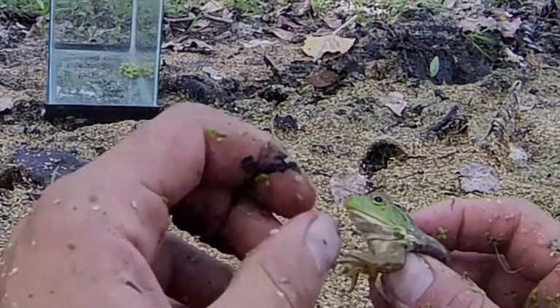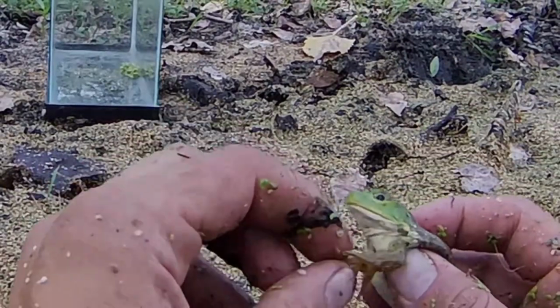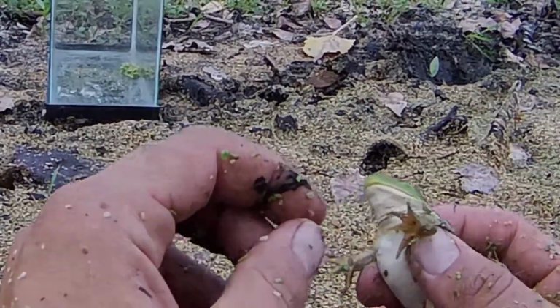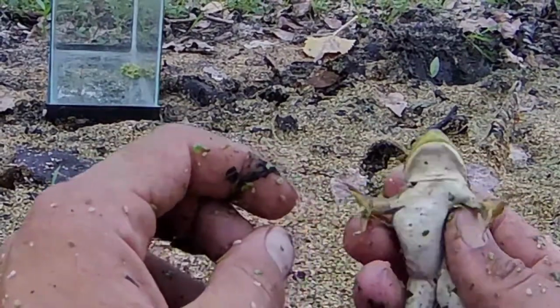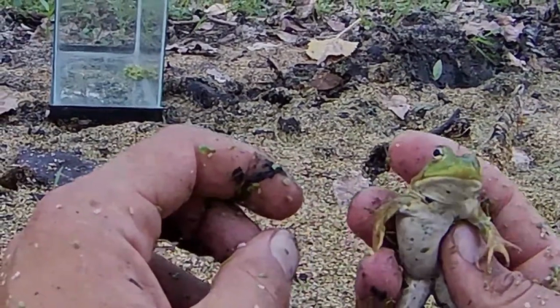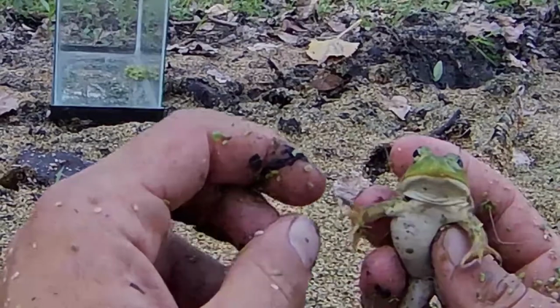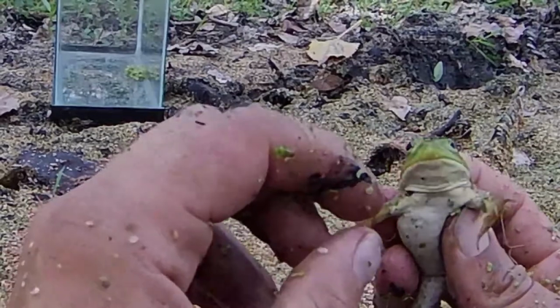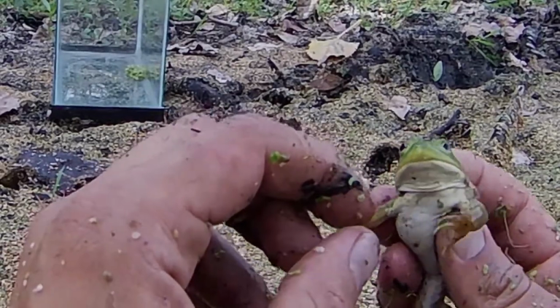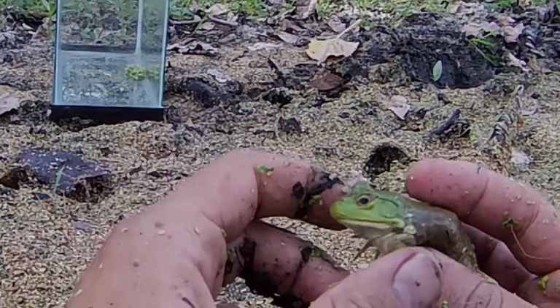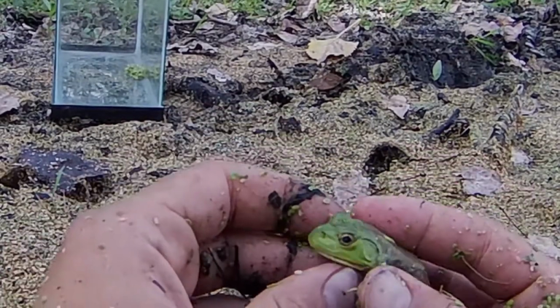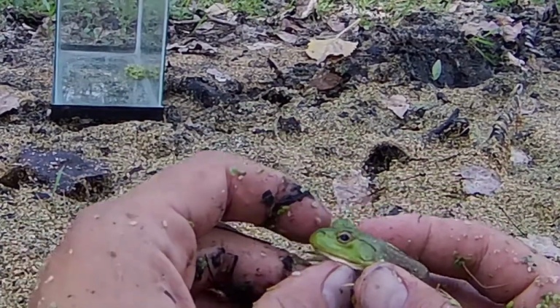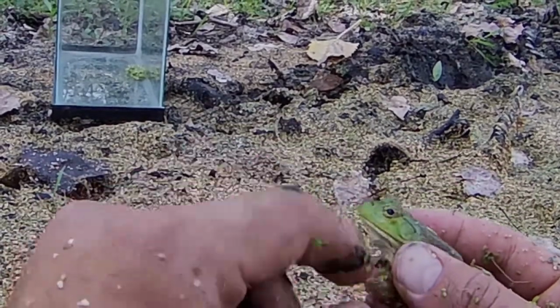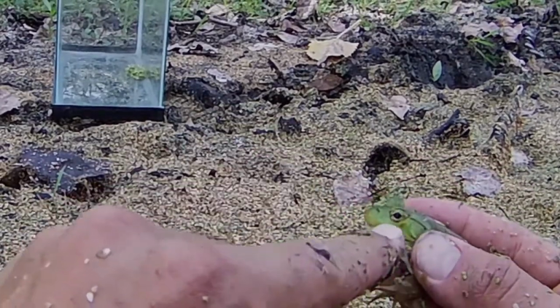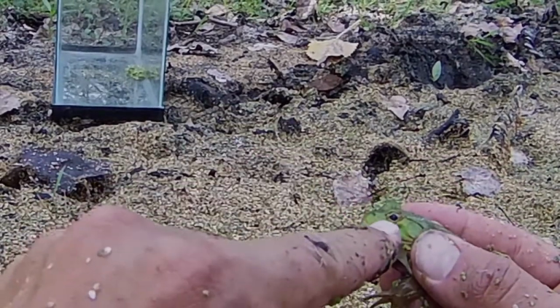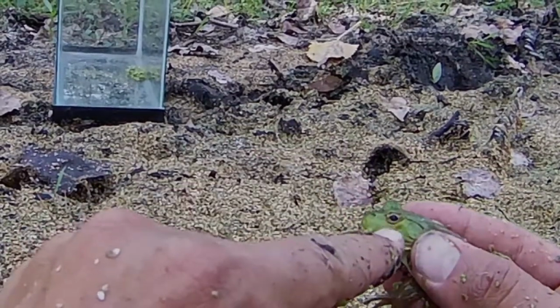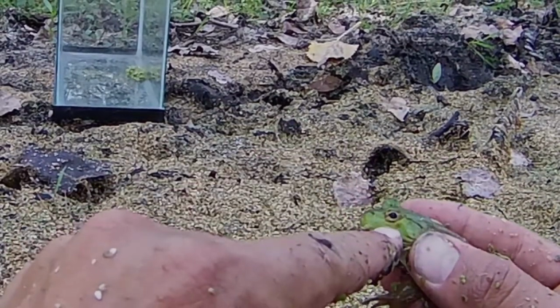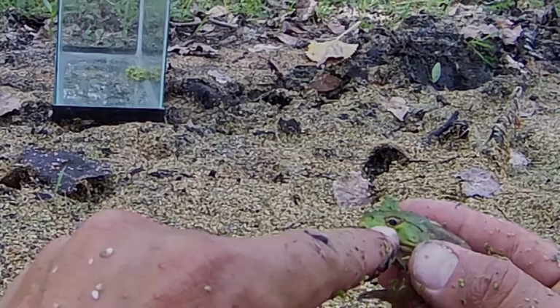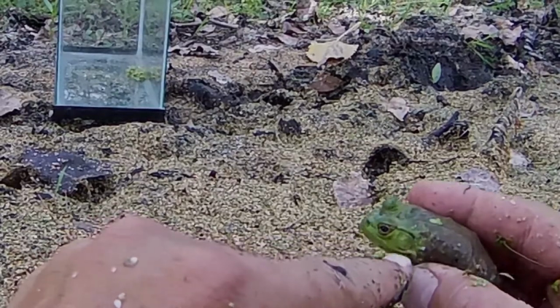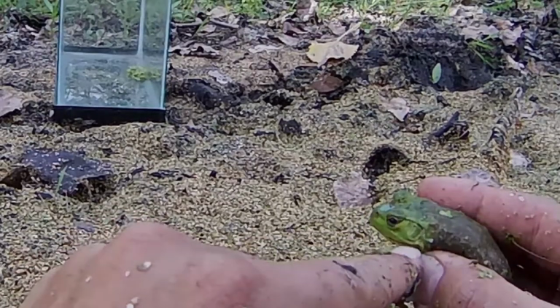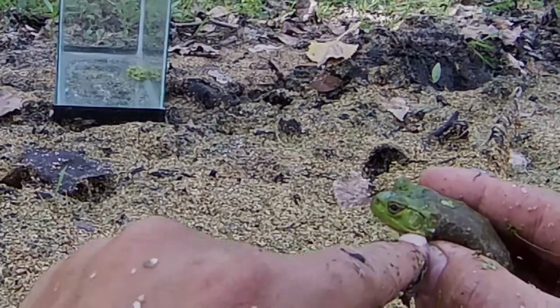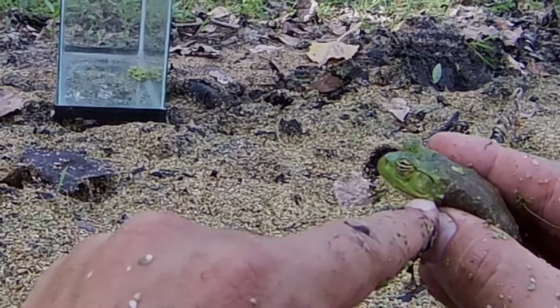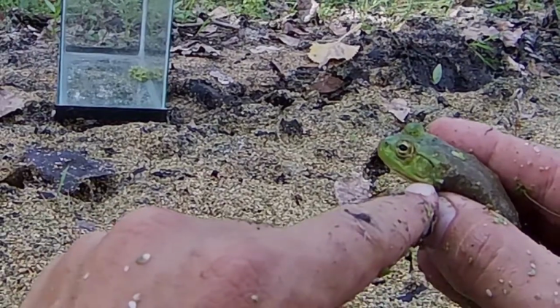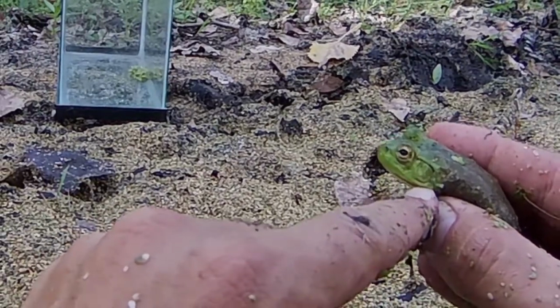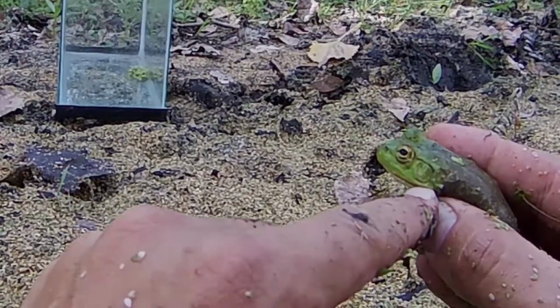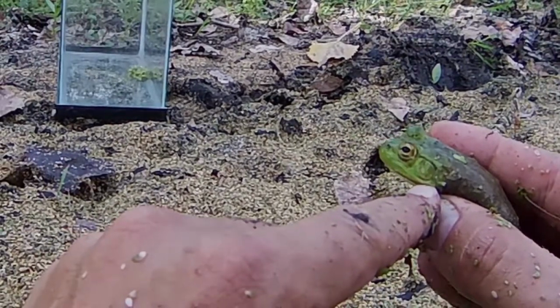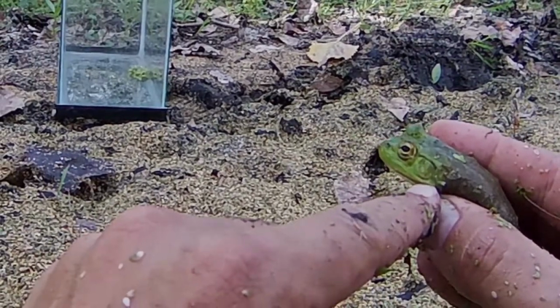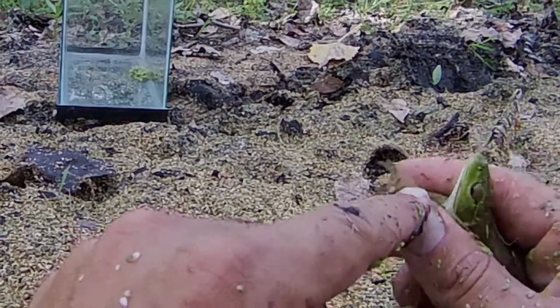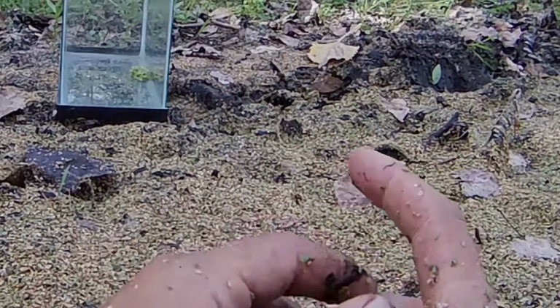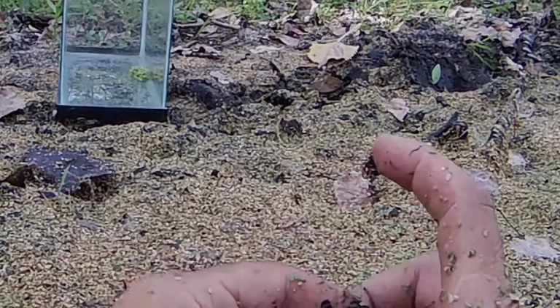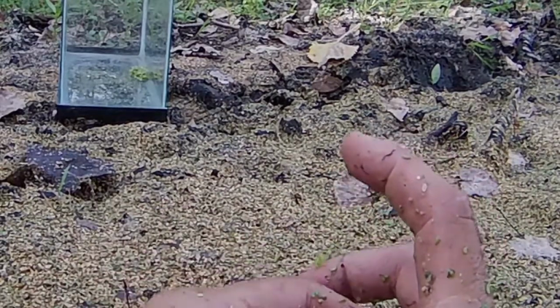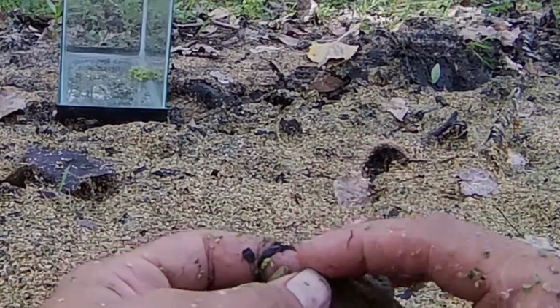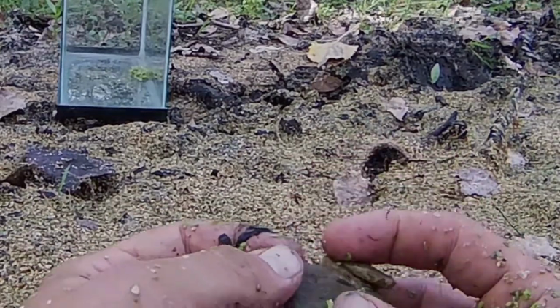The front legs are shorter. And this is the eye. And this little circle here is the tympanic membrane, which is equivalent to our ear.